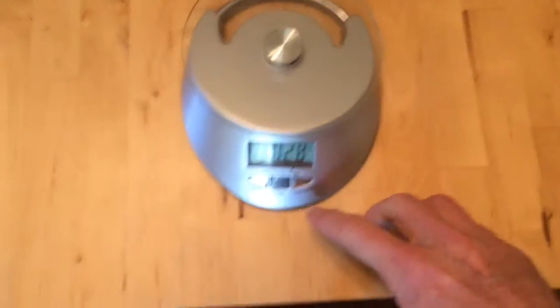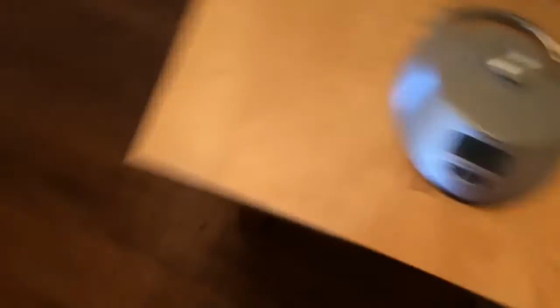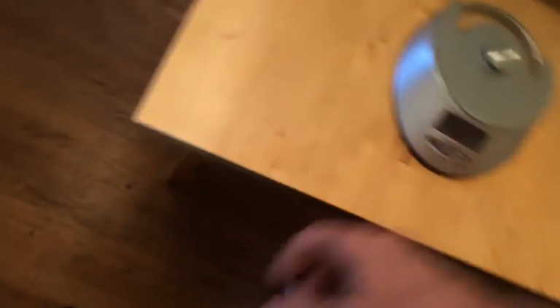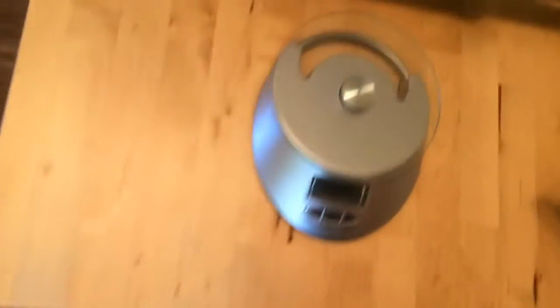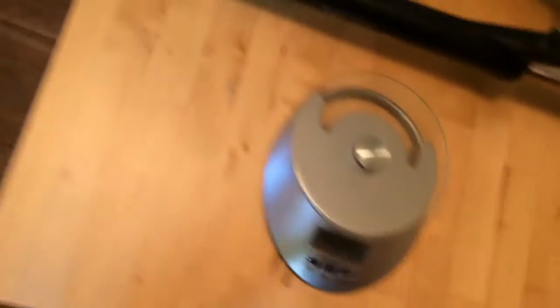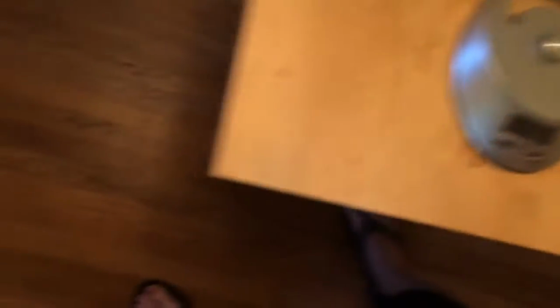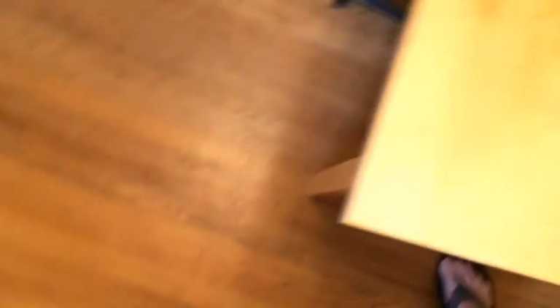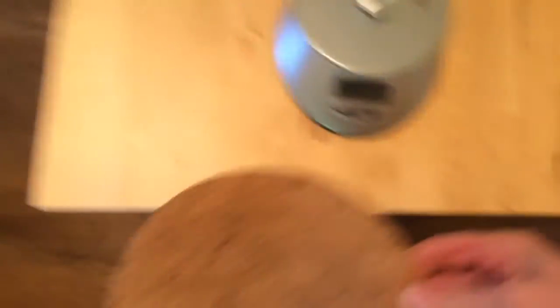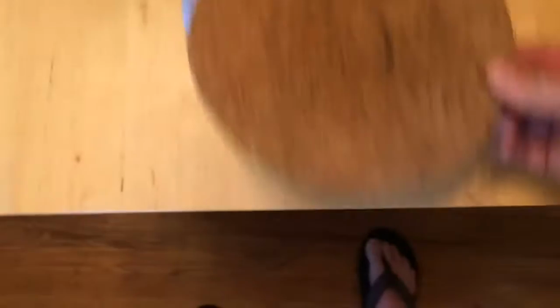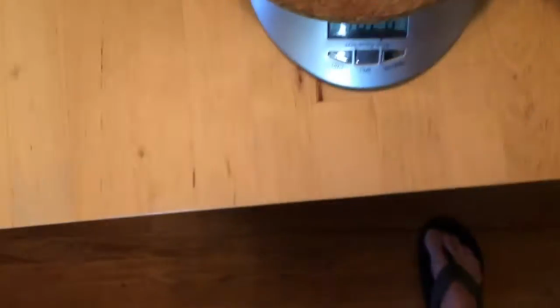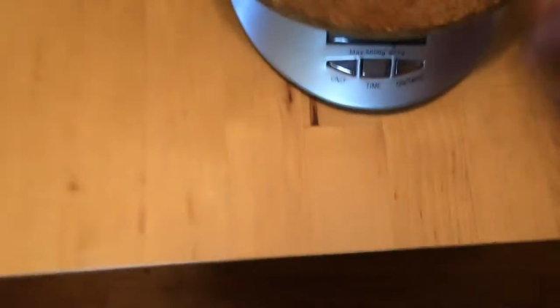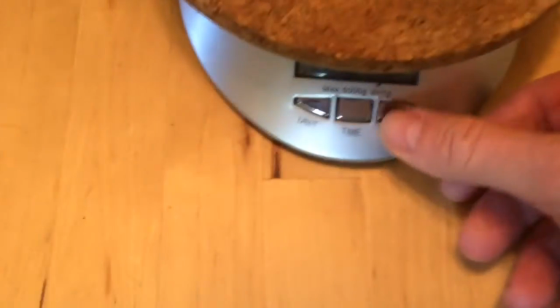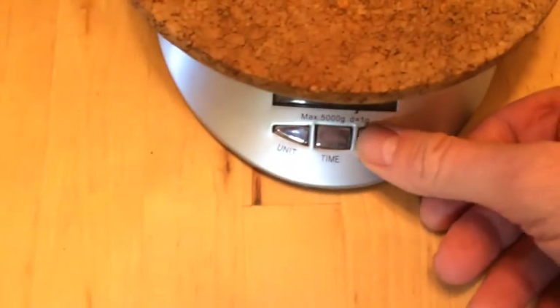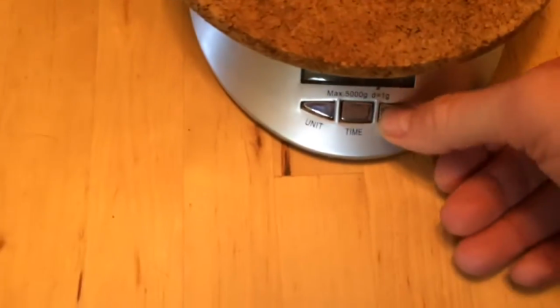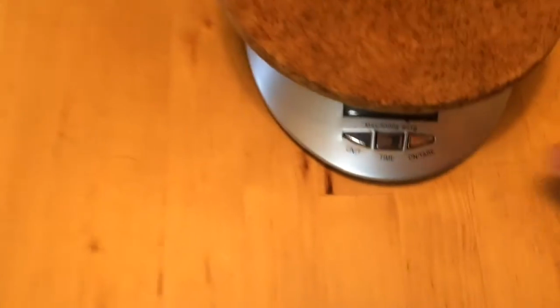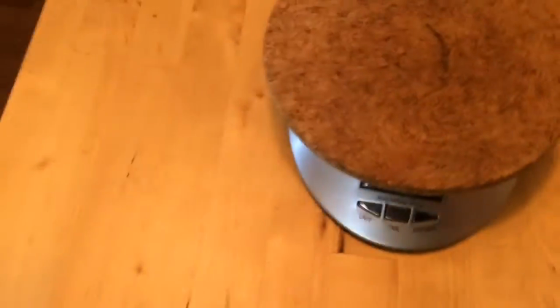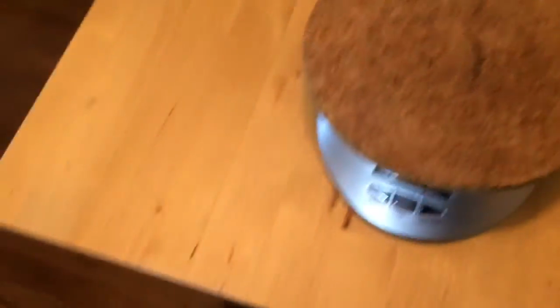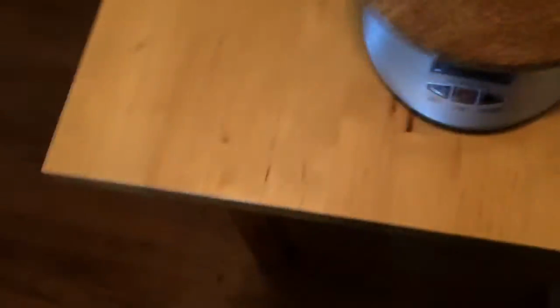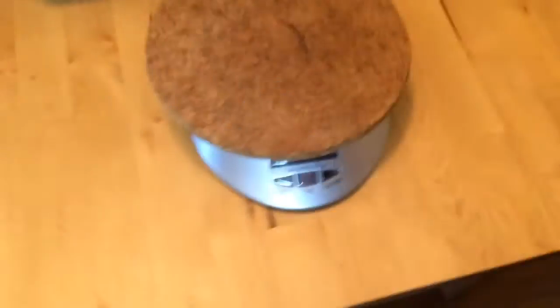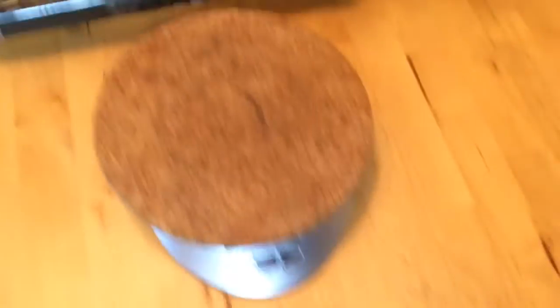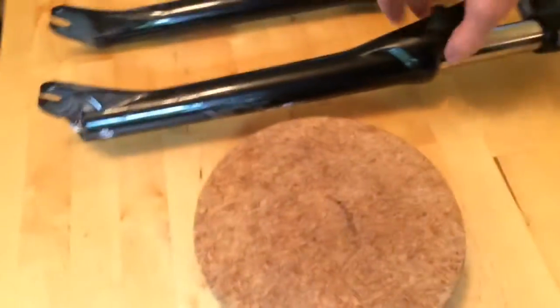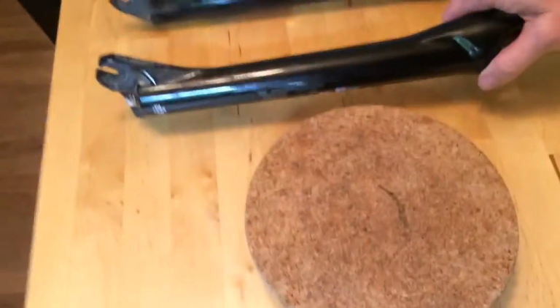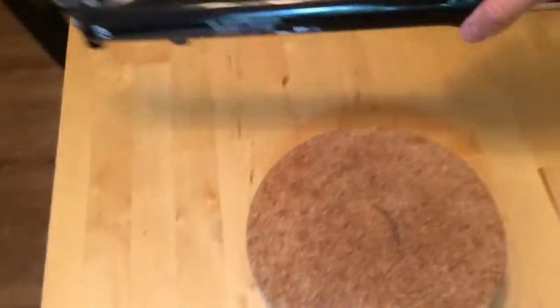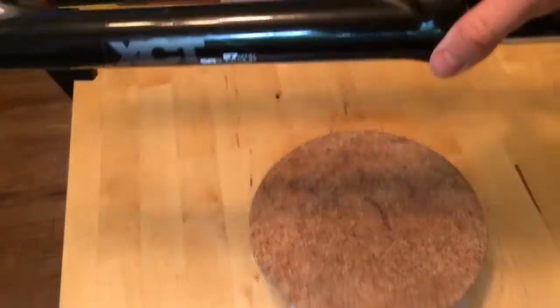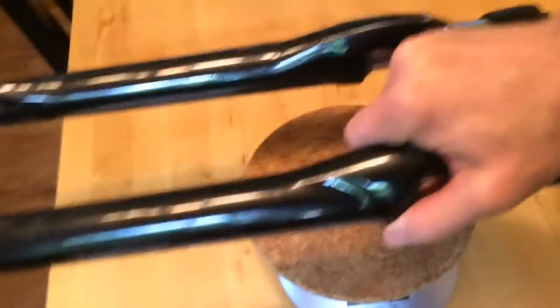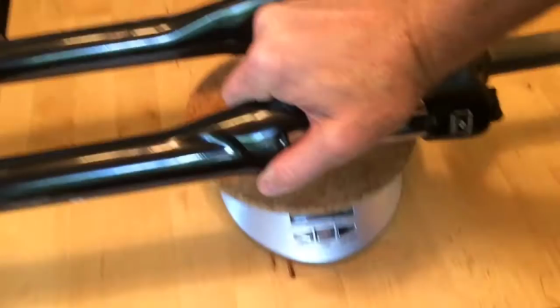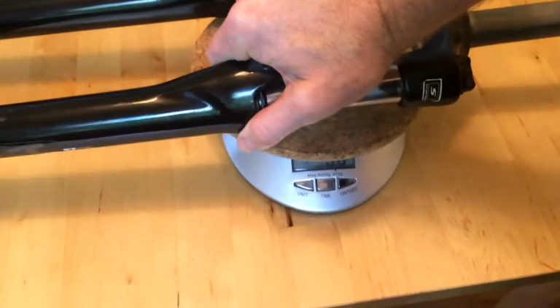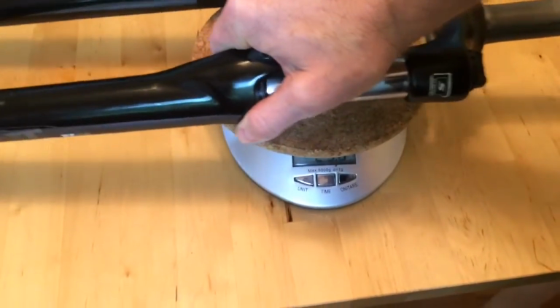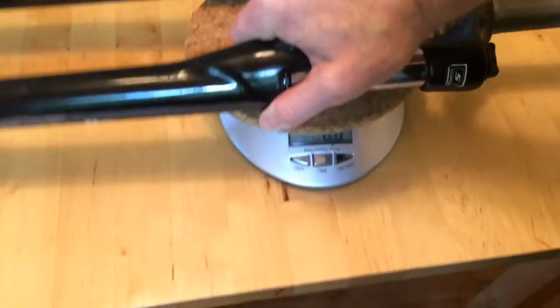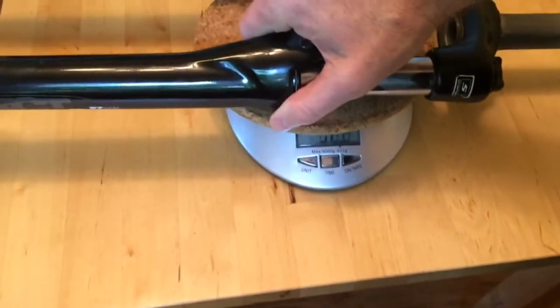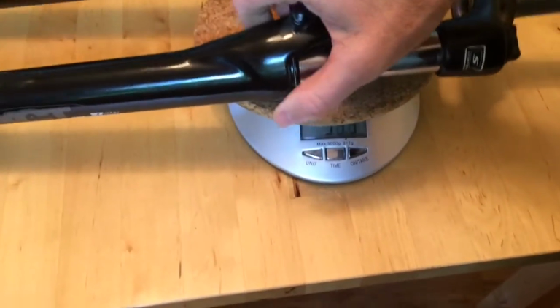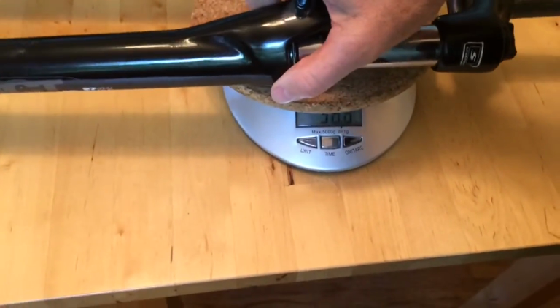So we've got our scale here, we're going to put a protective pad on the scale, hit the tare button to zero it out. And what do you think it's going to say? Everybody says it's heavy.